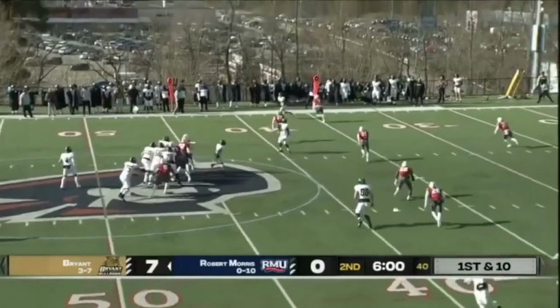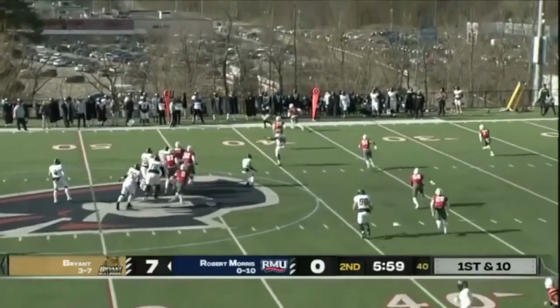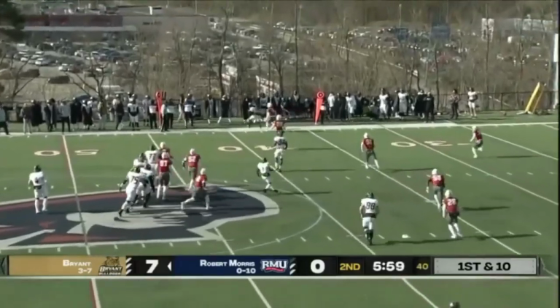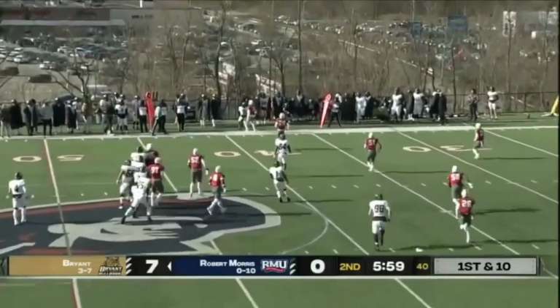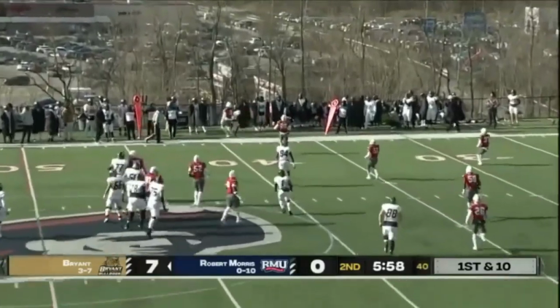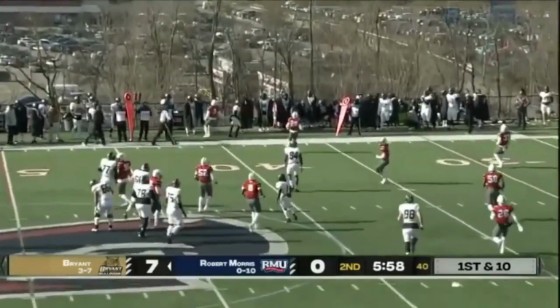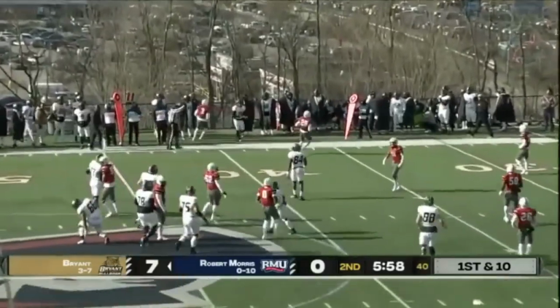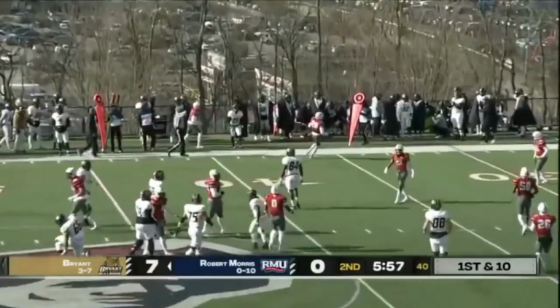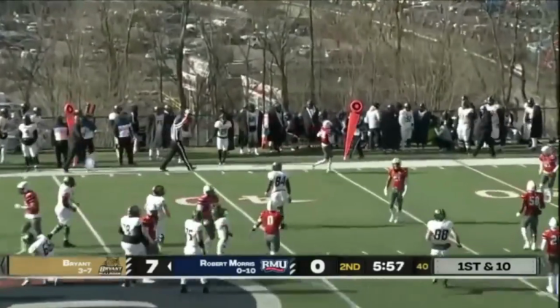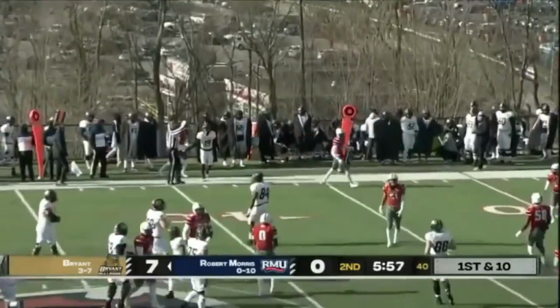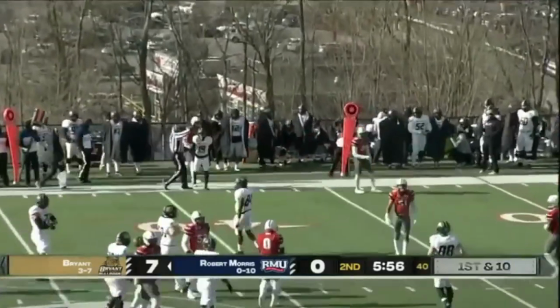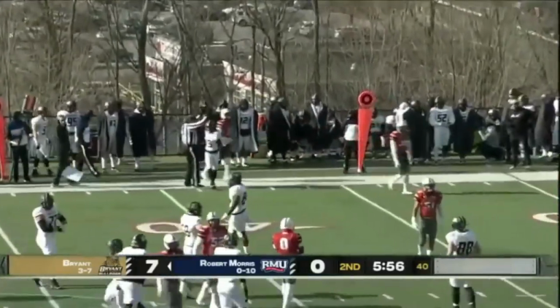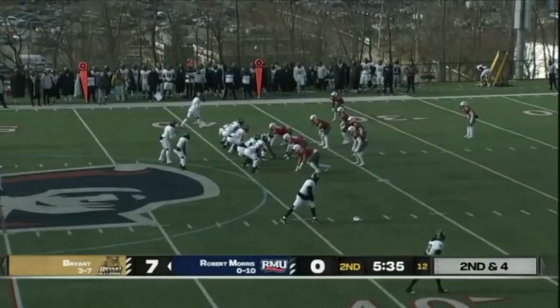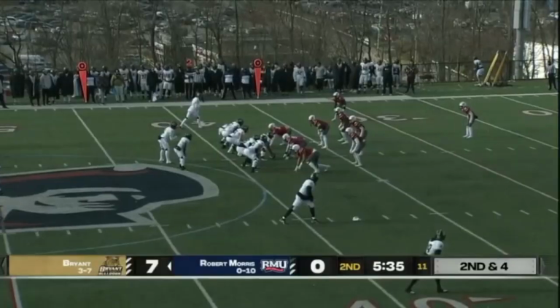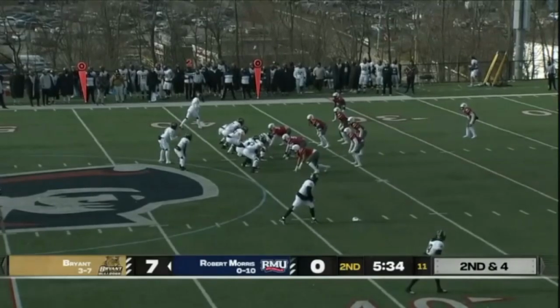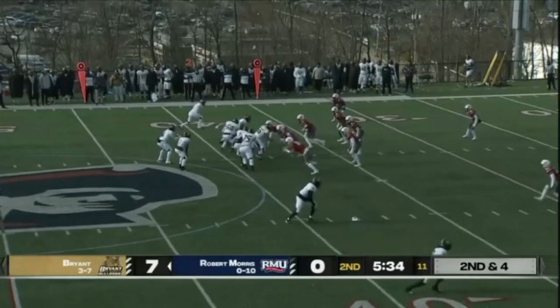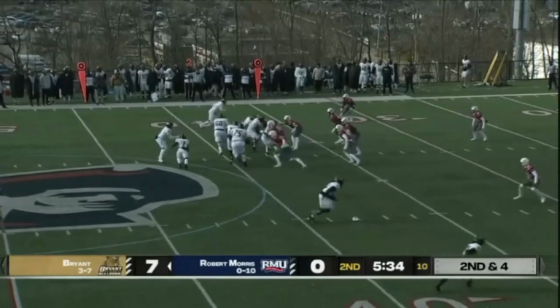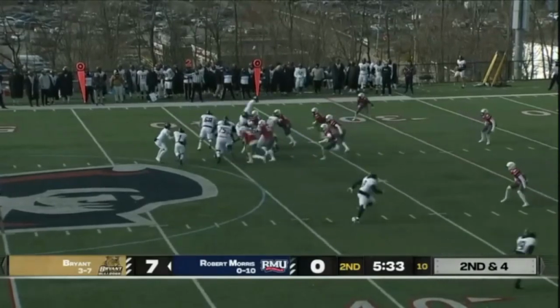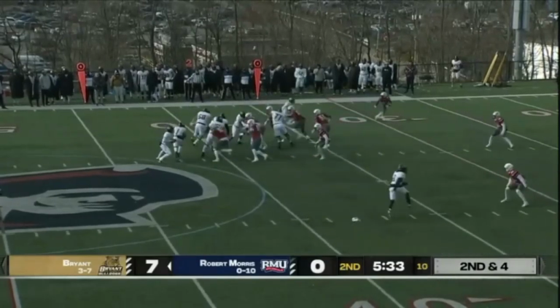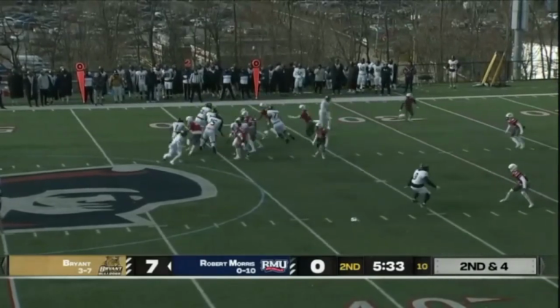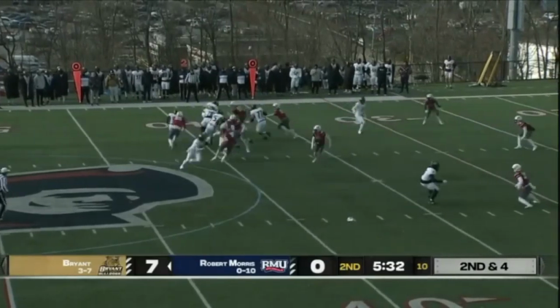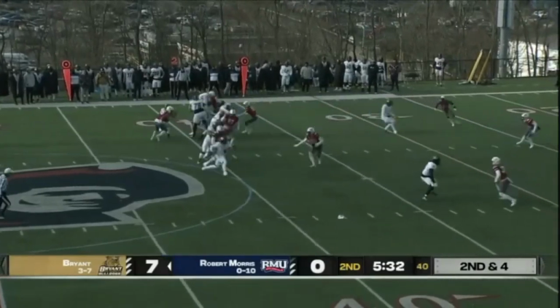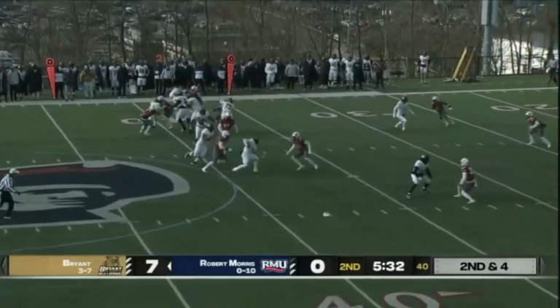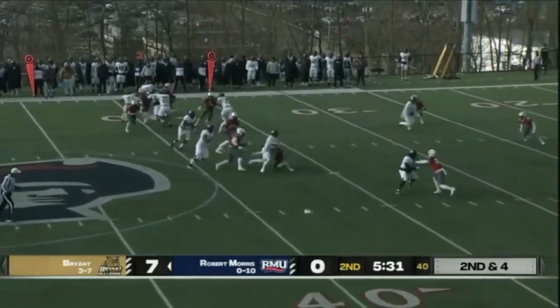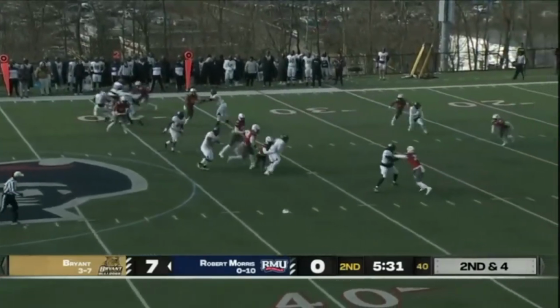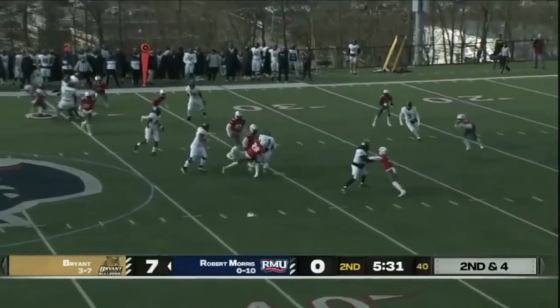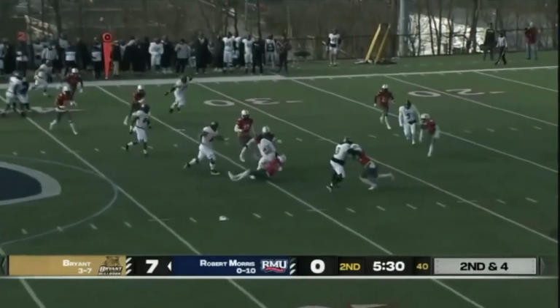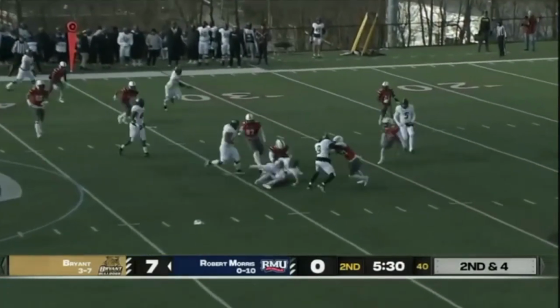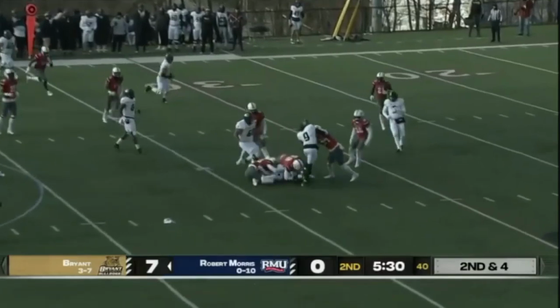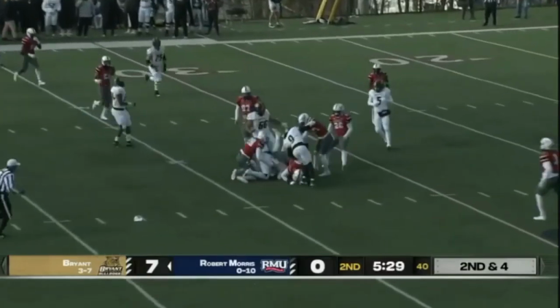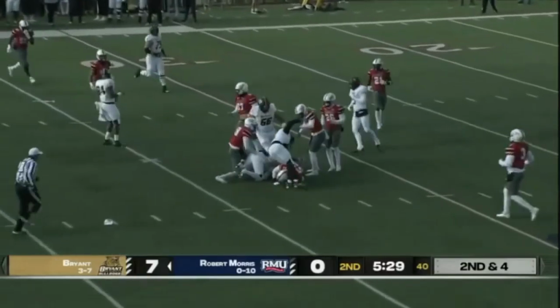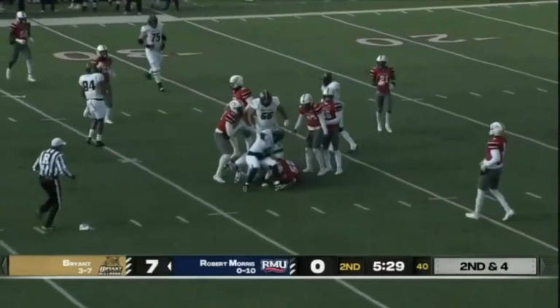Ekhaus looking left, throwing left — pass caught on that far sideline. Byram settles next to Ekhaus. Ekhaus going to run to the right, driving his way inside of the 35.